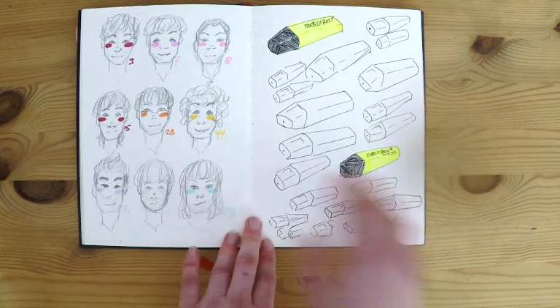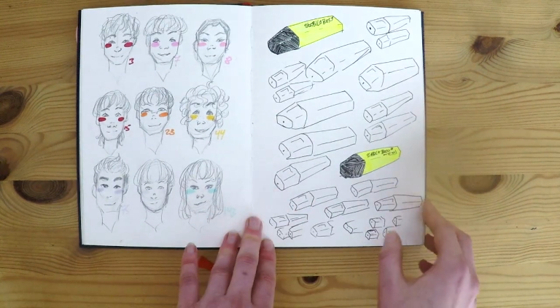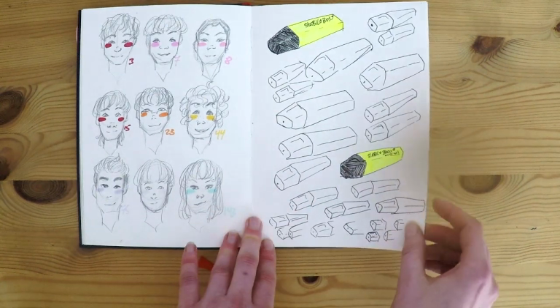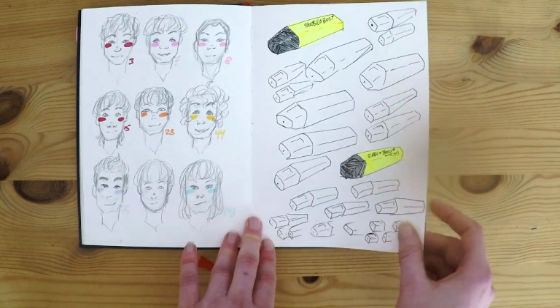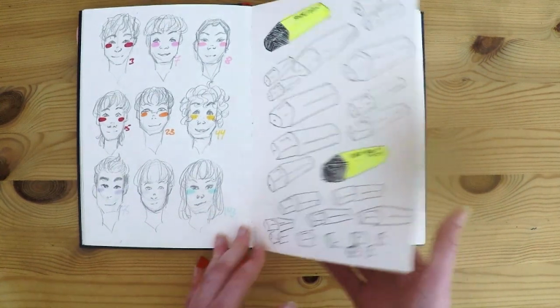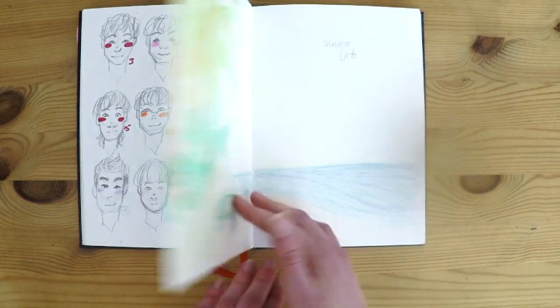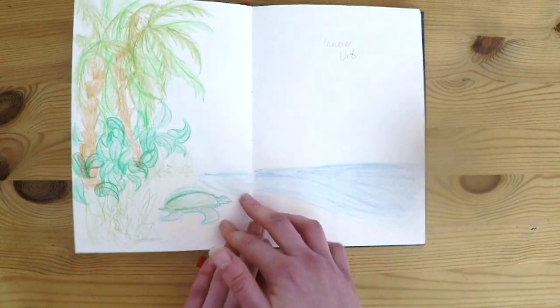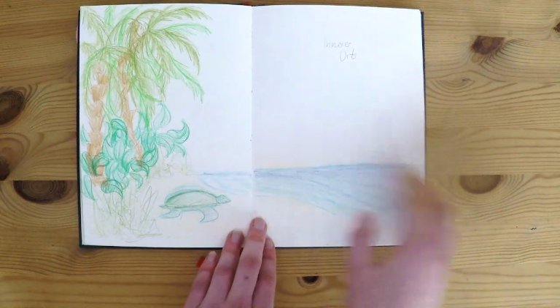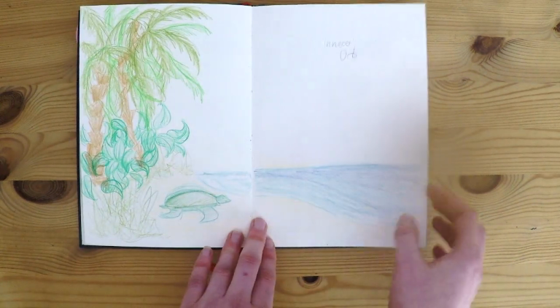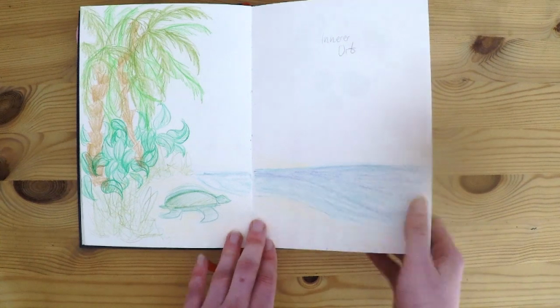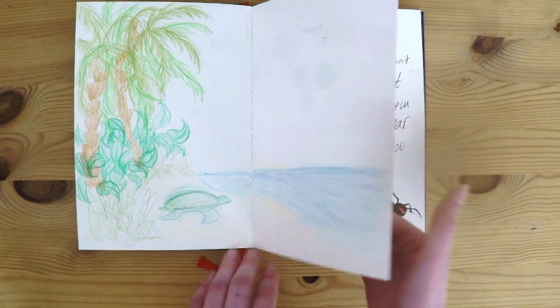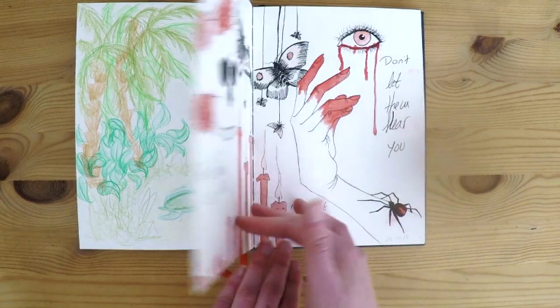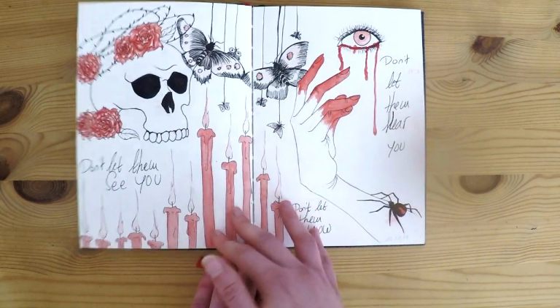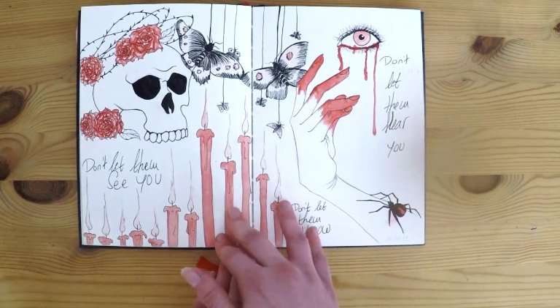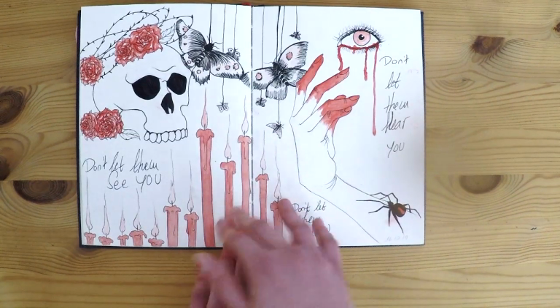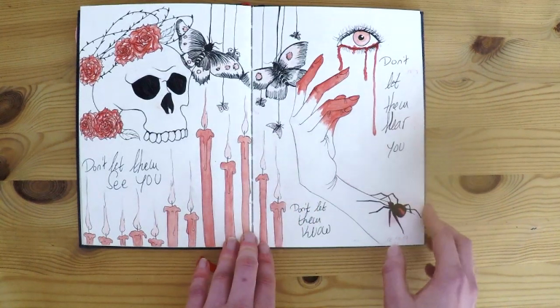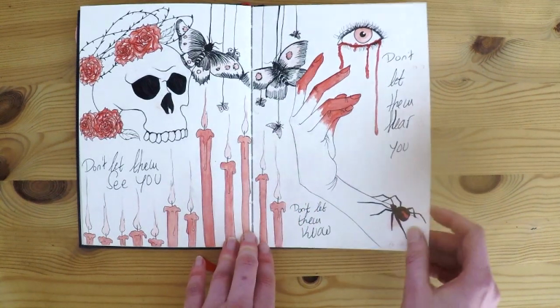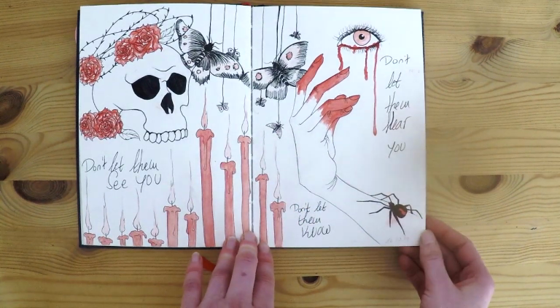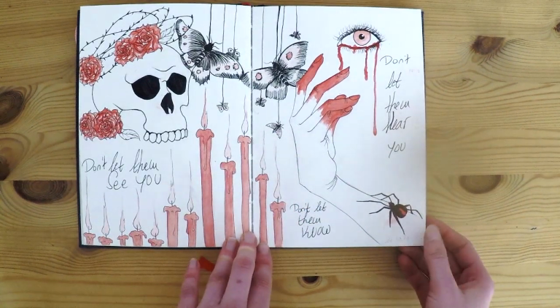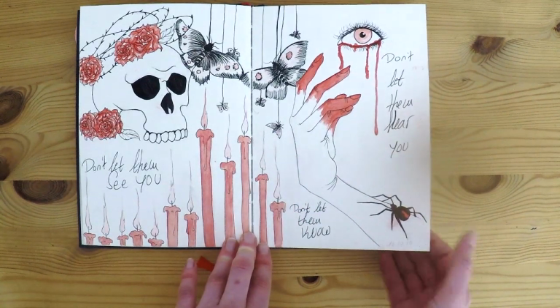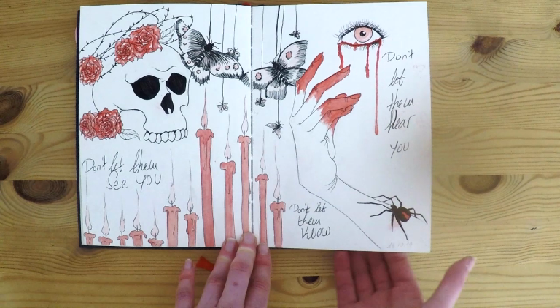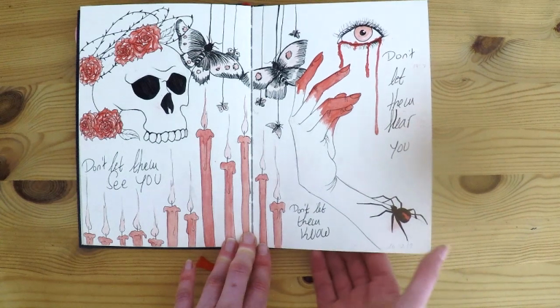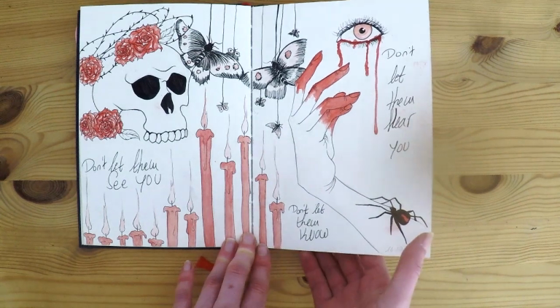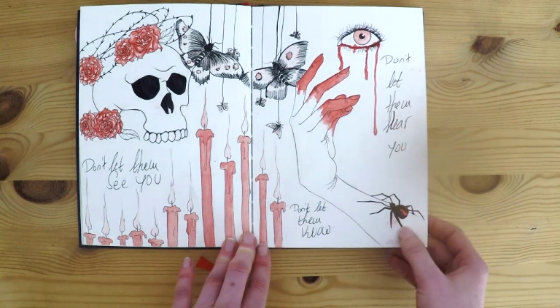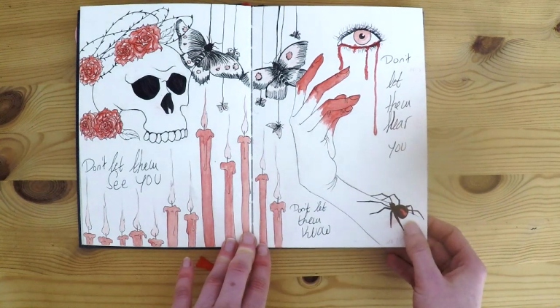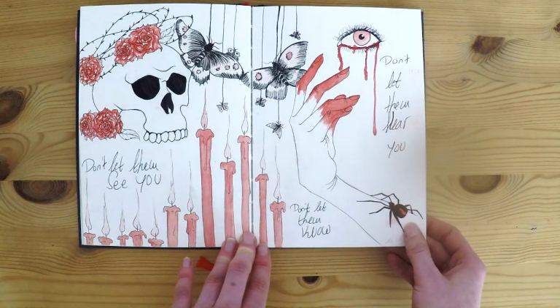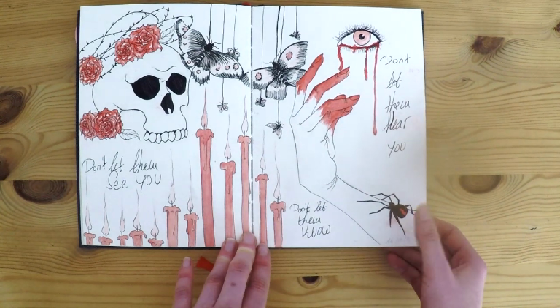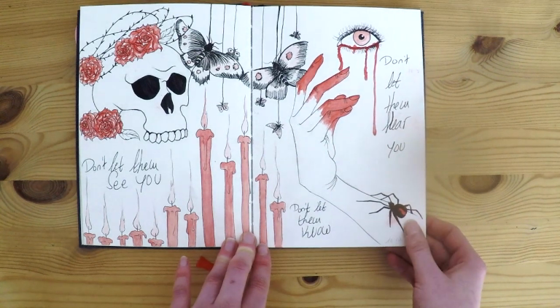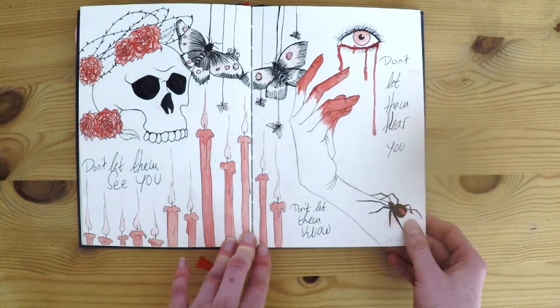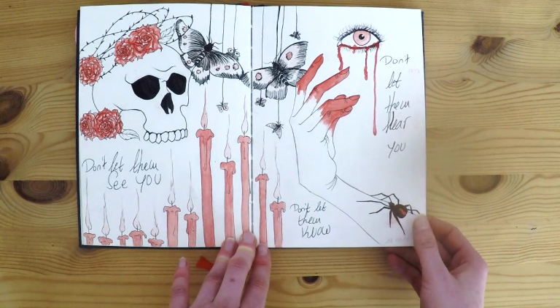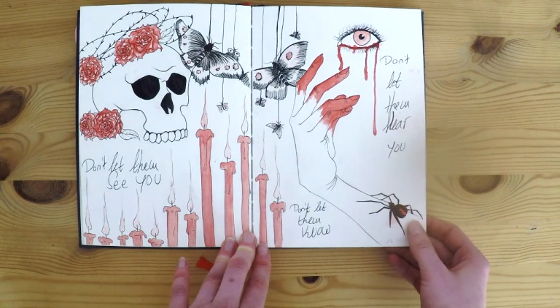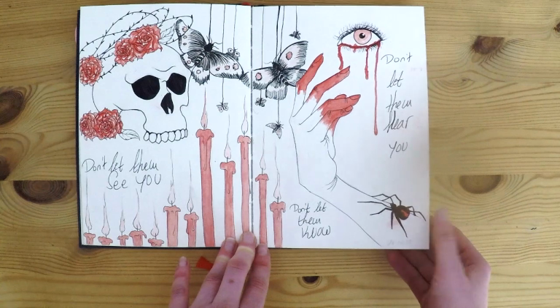Some more doodles. It was October, the month of Halloween, and I'm so proud of the spider — I think this is the first time I've ever really drawn a spider.